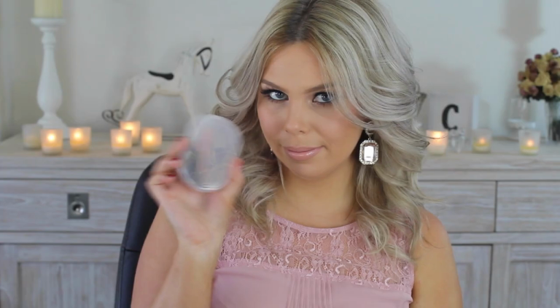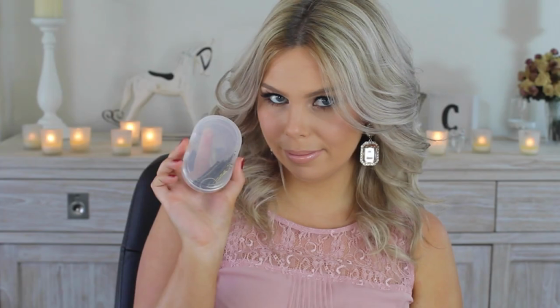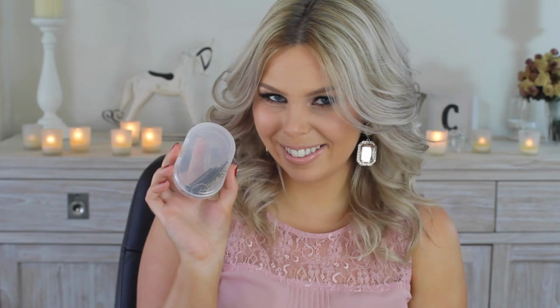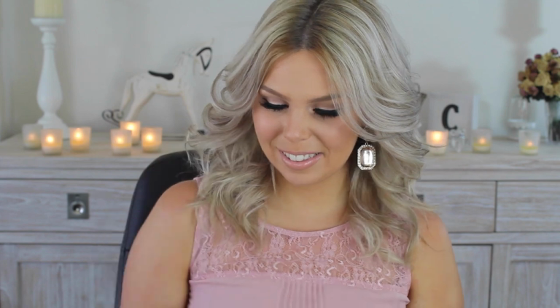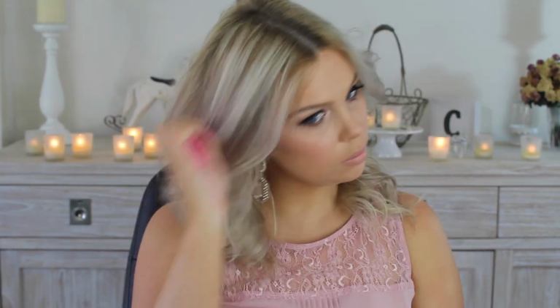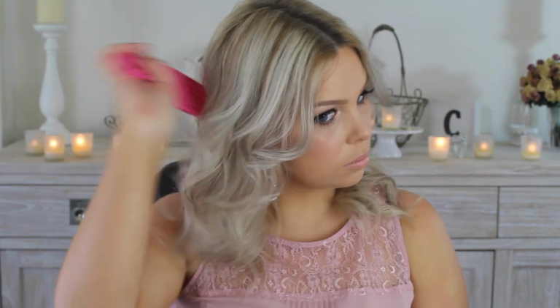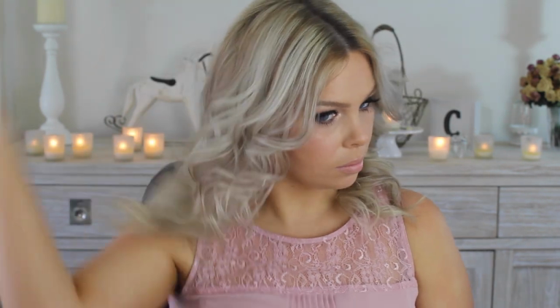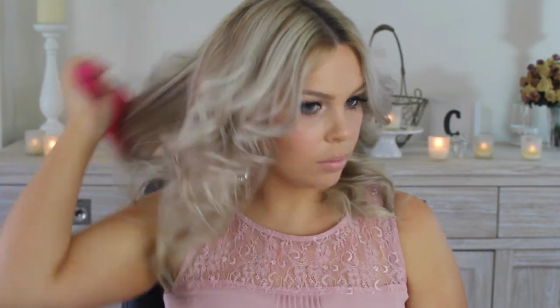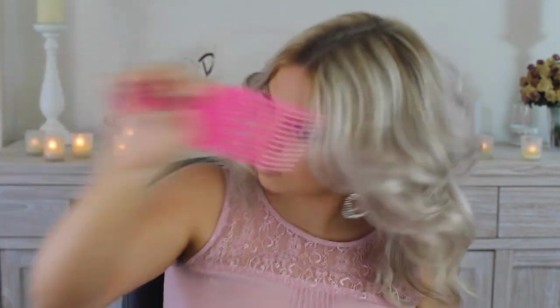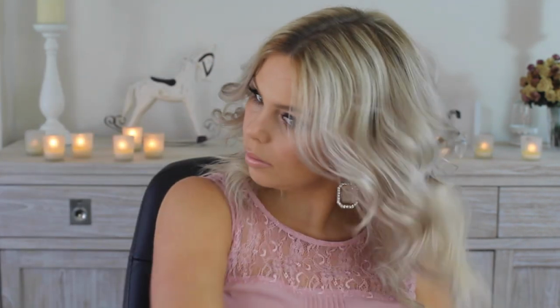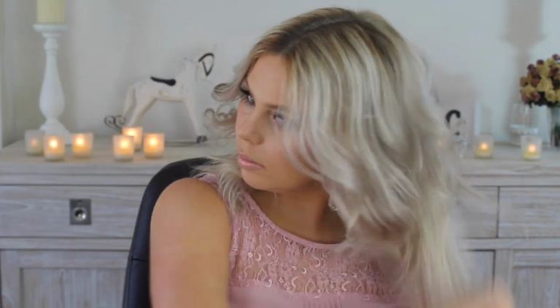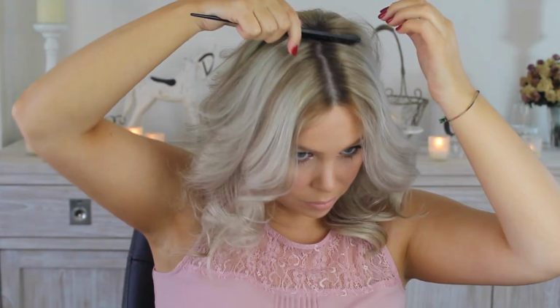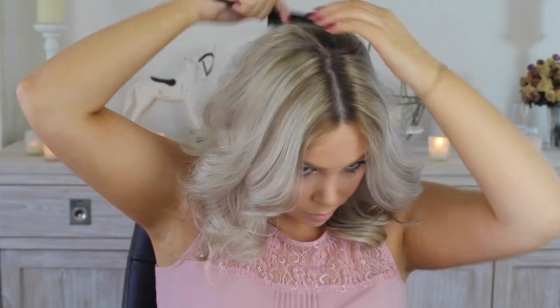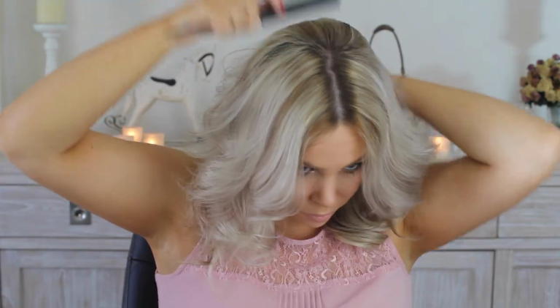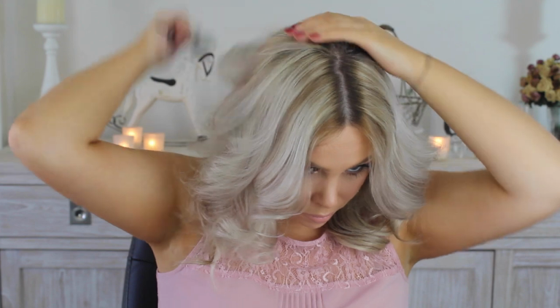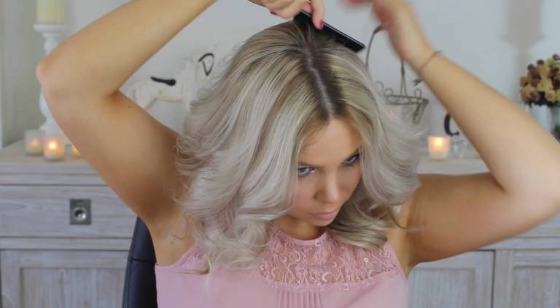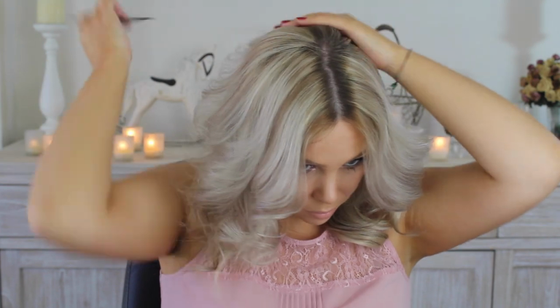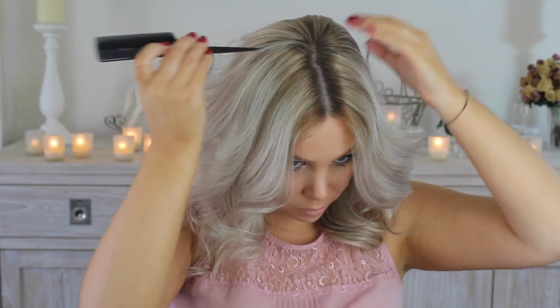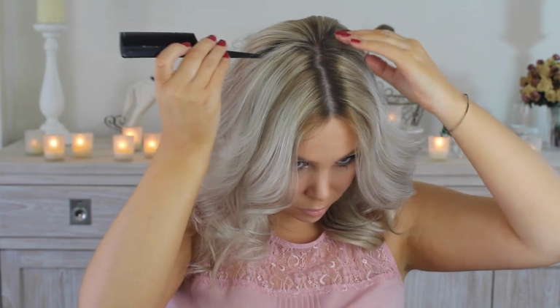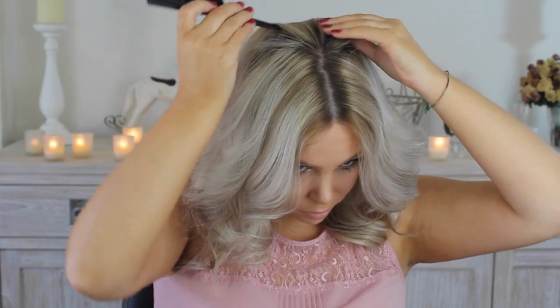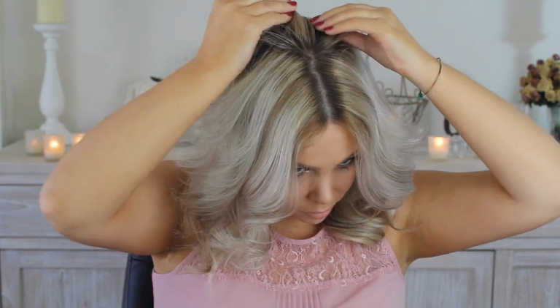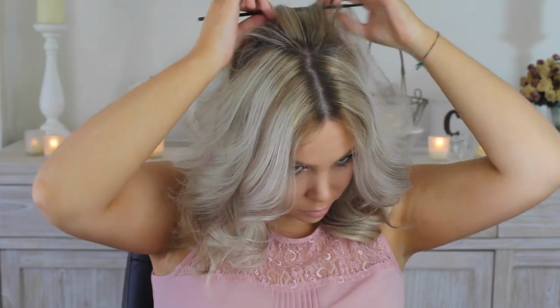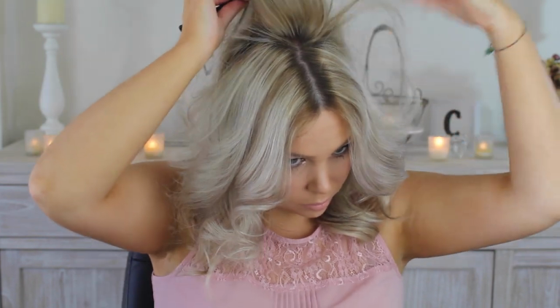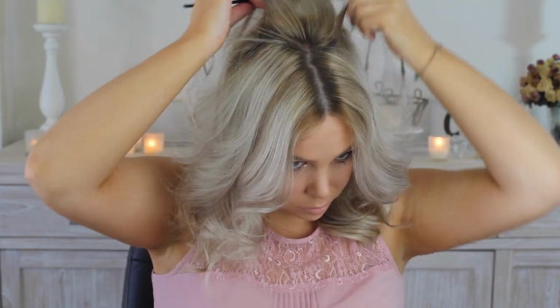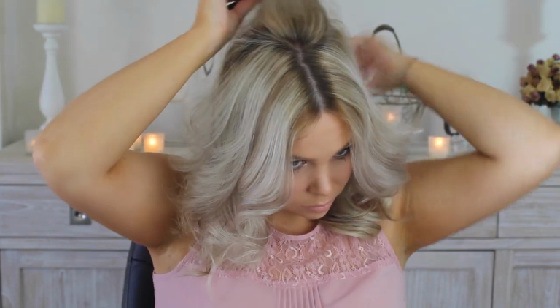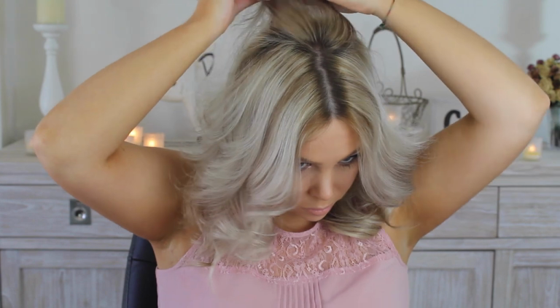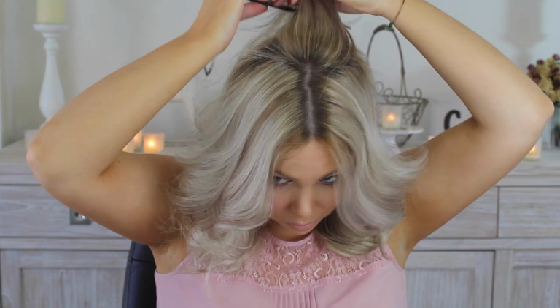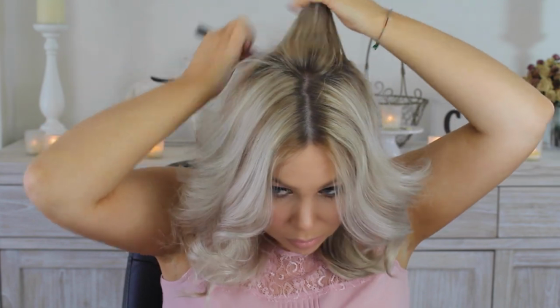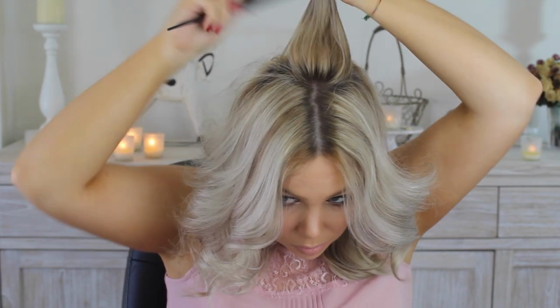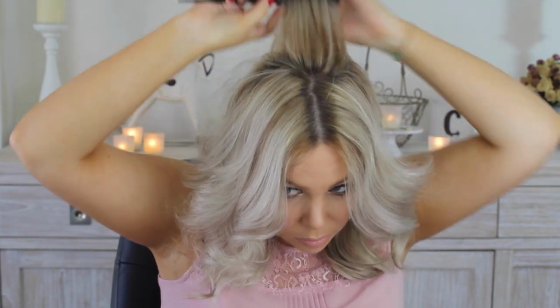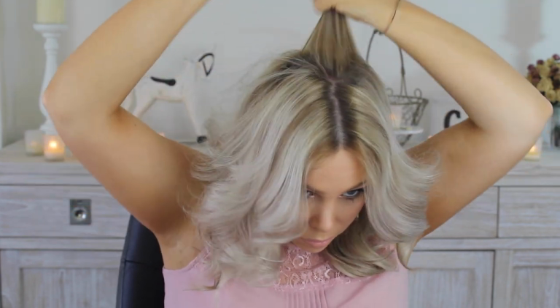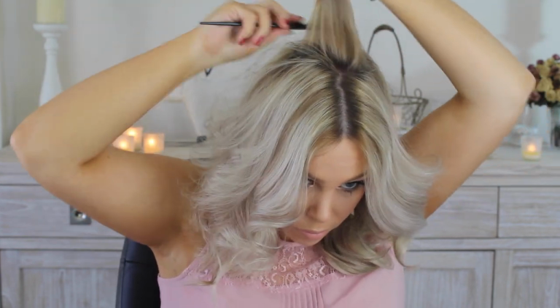You'll need some bobby pins for this one. After combing my hair with a wide tooth comb I section off a part of my hair at the crown of my head and comb it back. I'll use the teasing method with the hairspray to achieve the volume I need and then secure the section with some bobby pins.